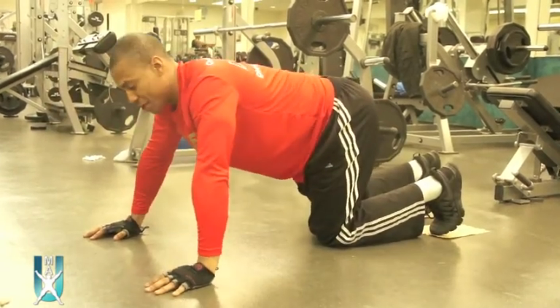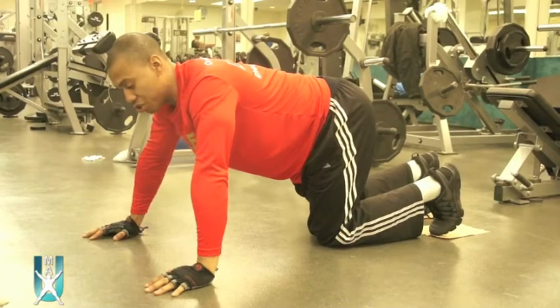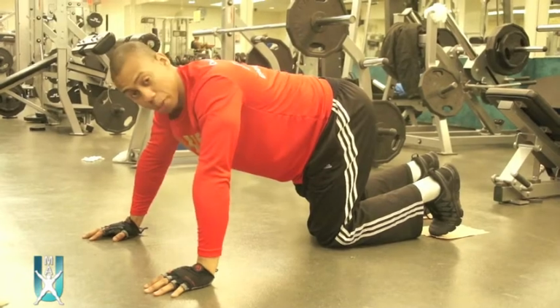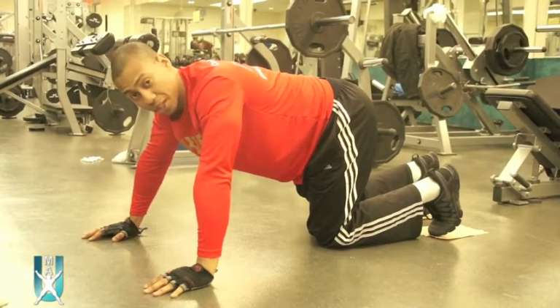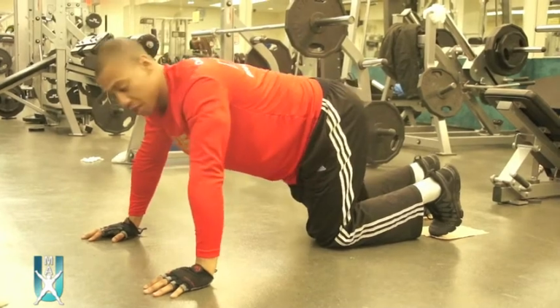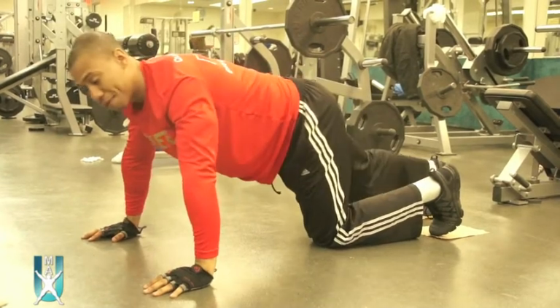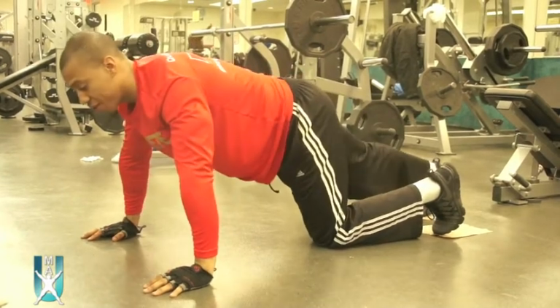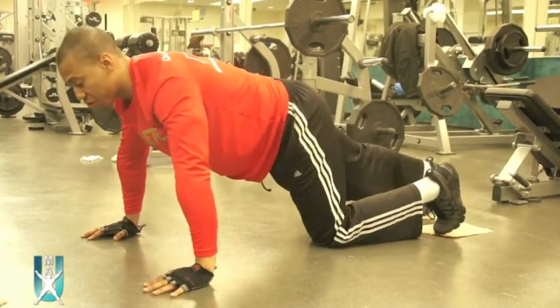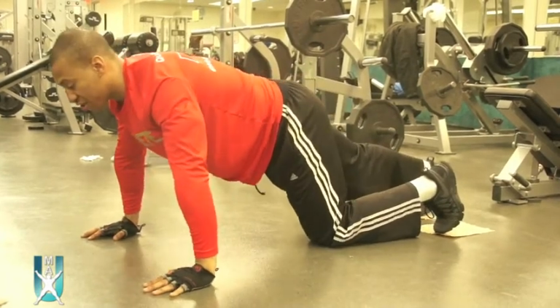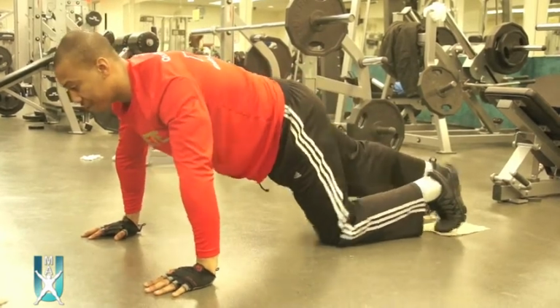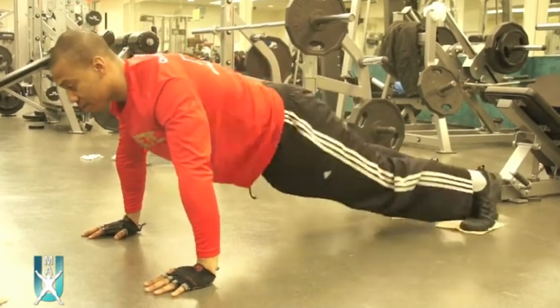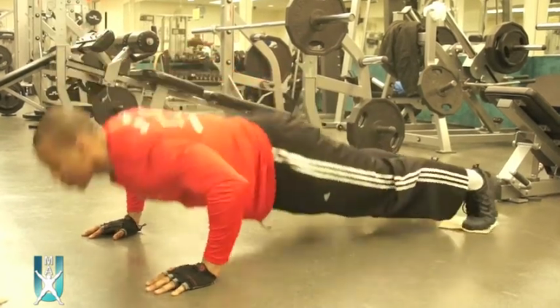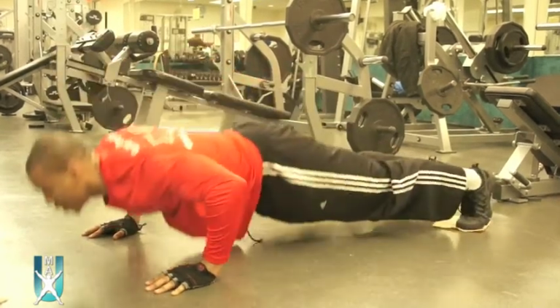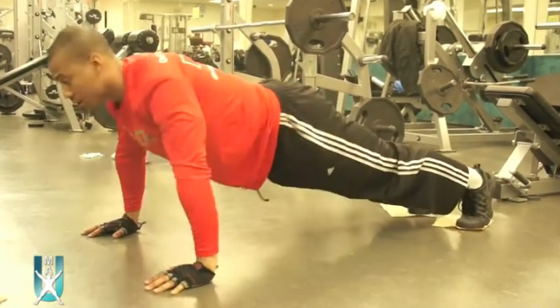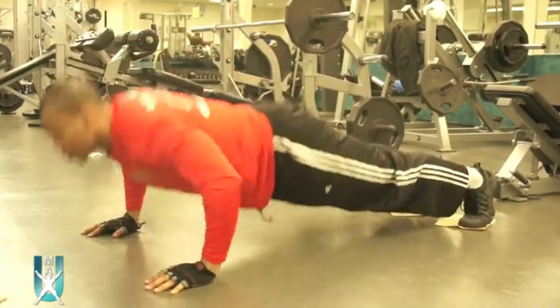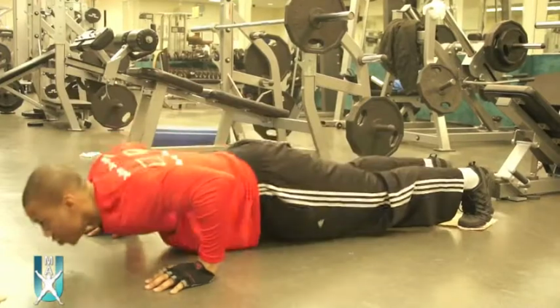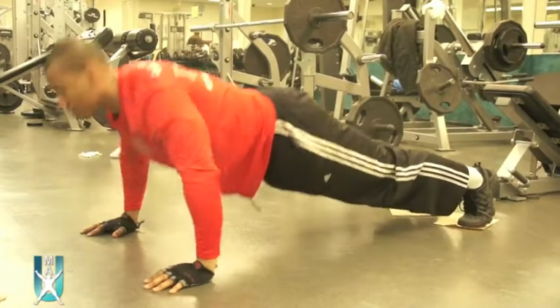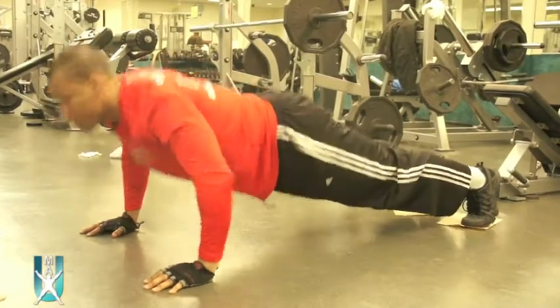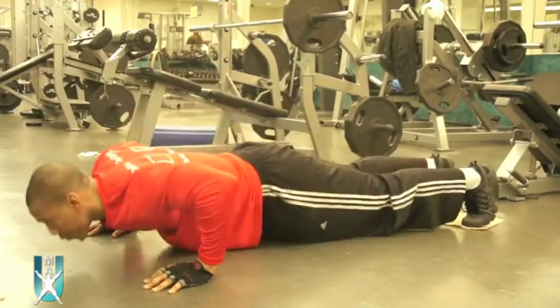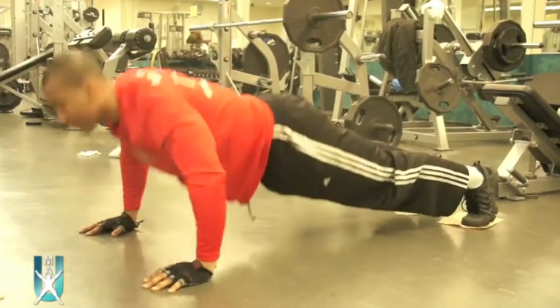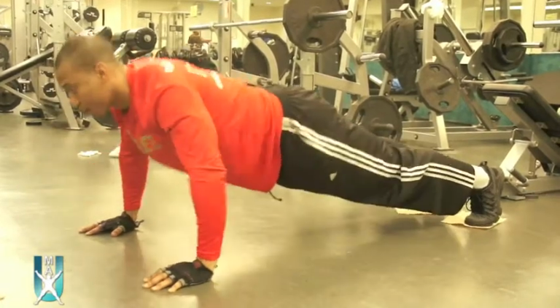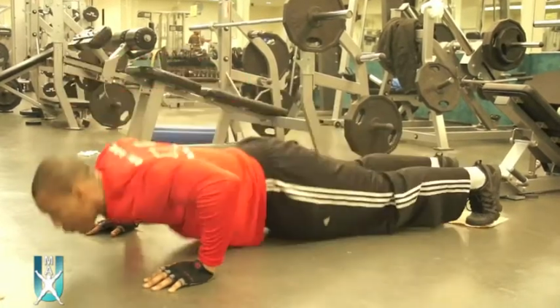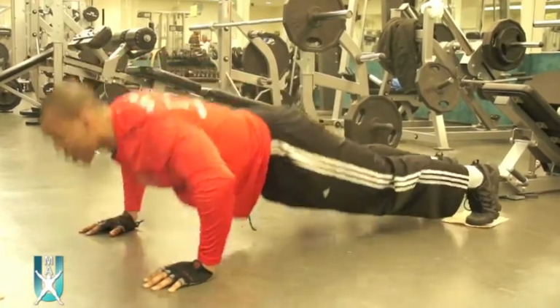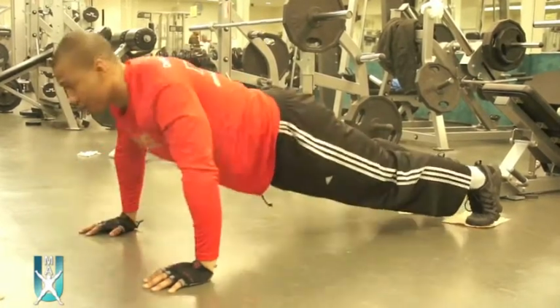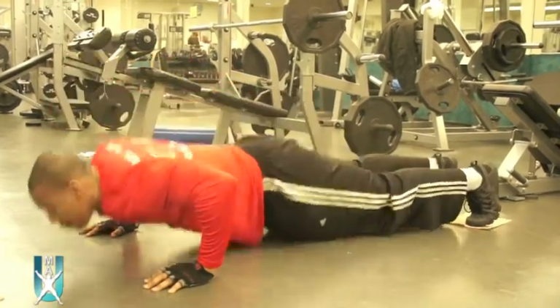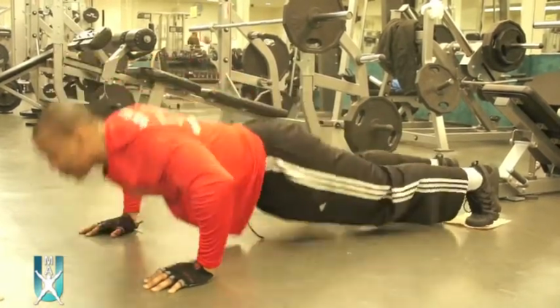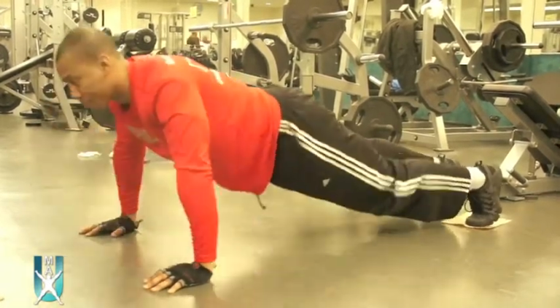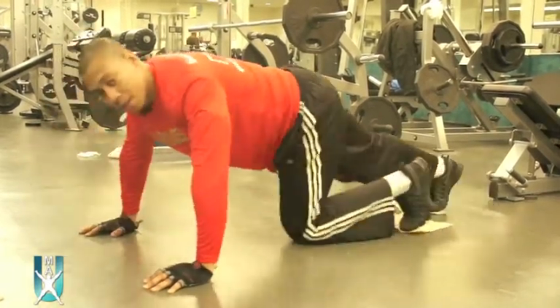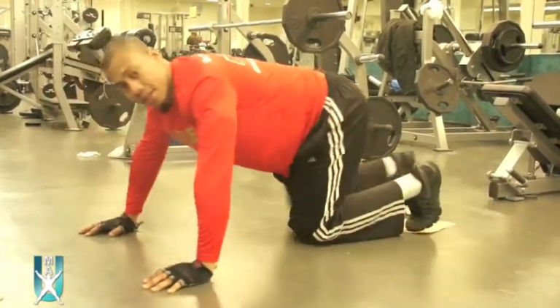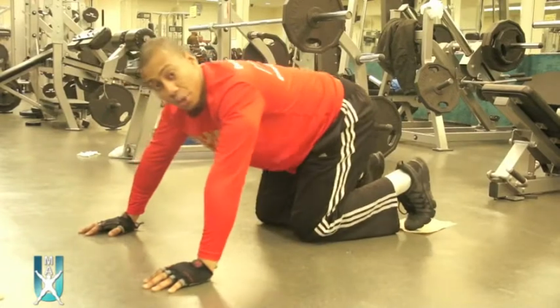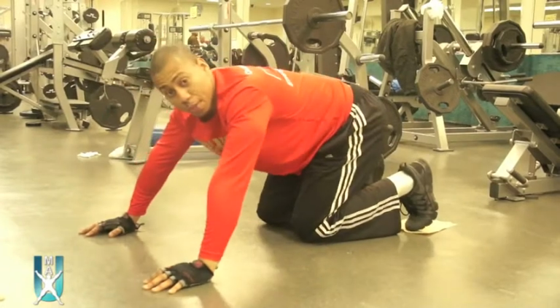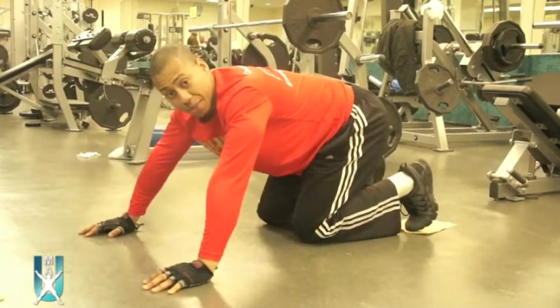Once you do your push-ups, you do five of those. So they look just like this: one, two, three, four, five. And those are our push-ups.